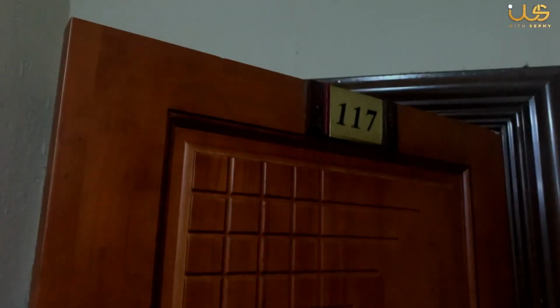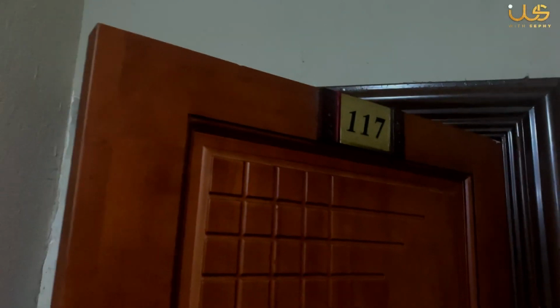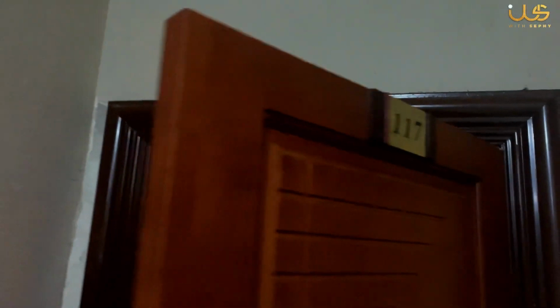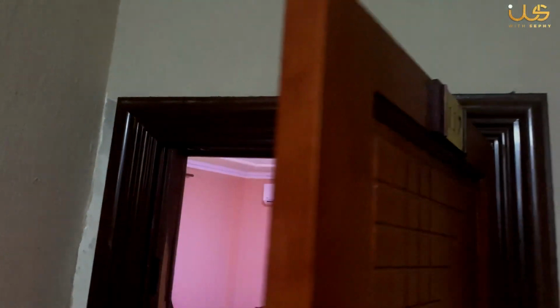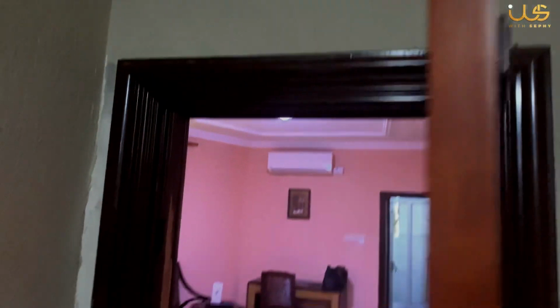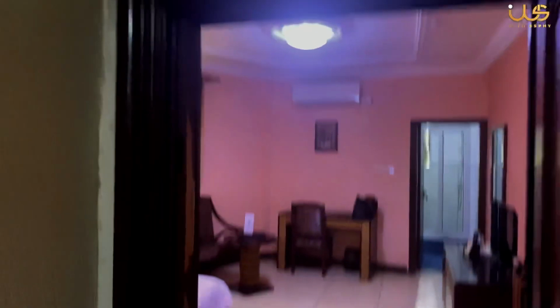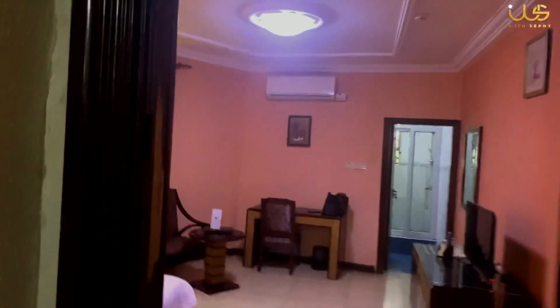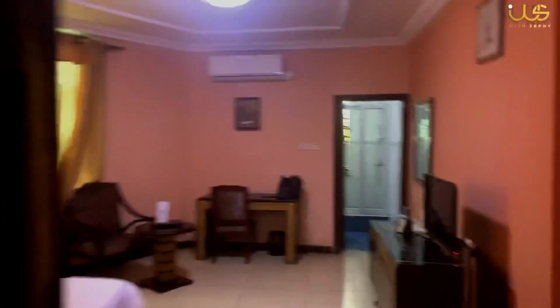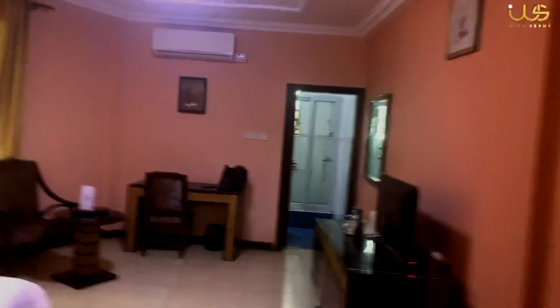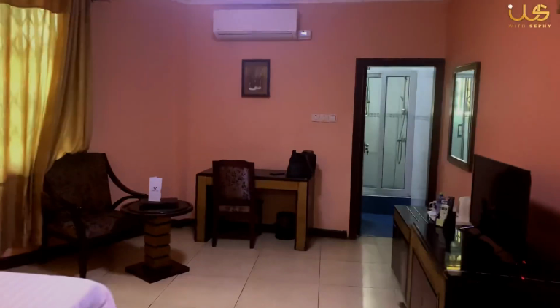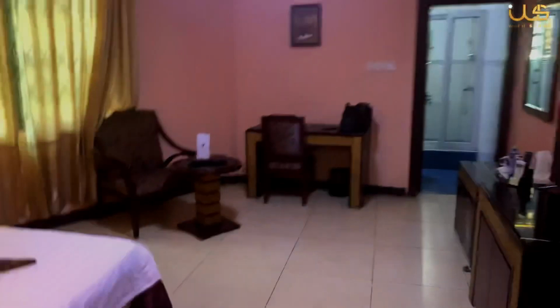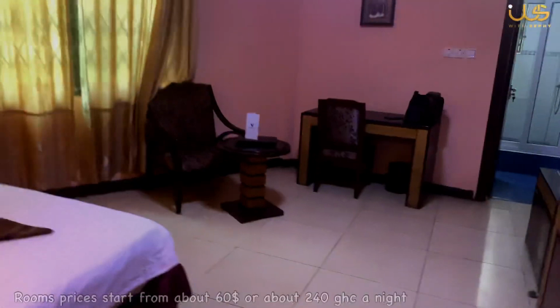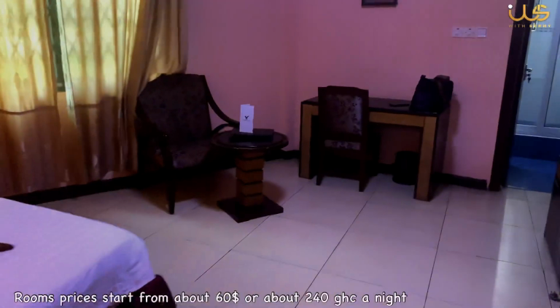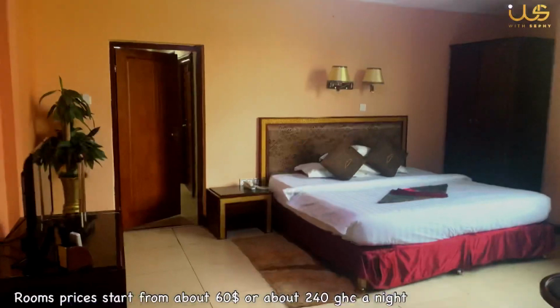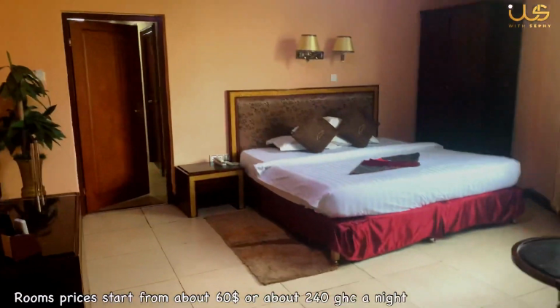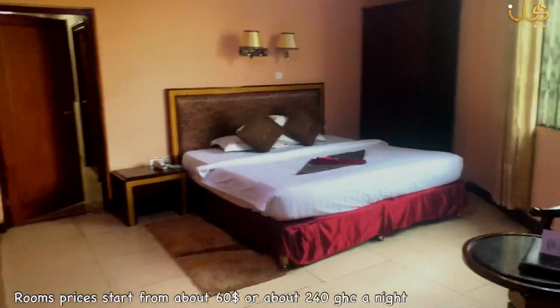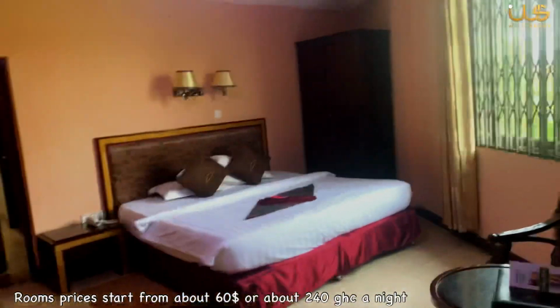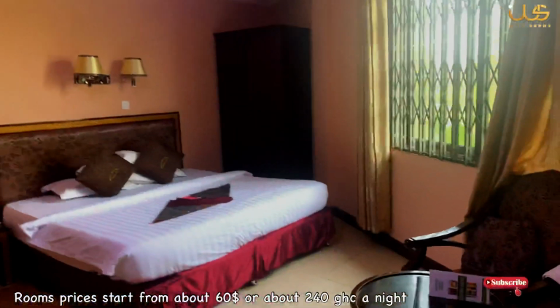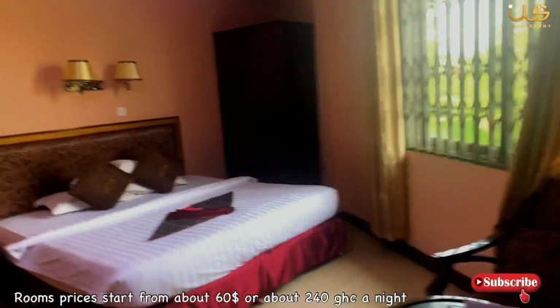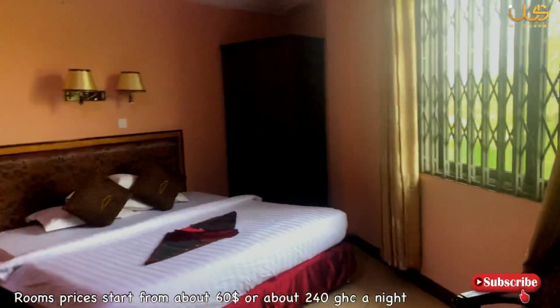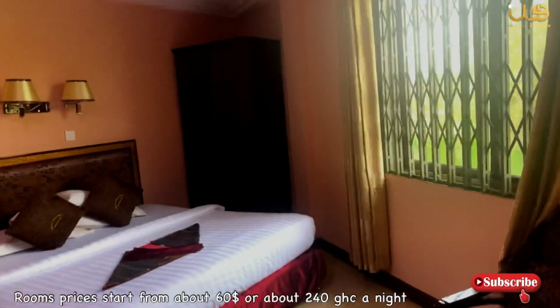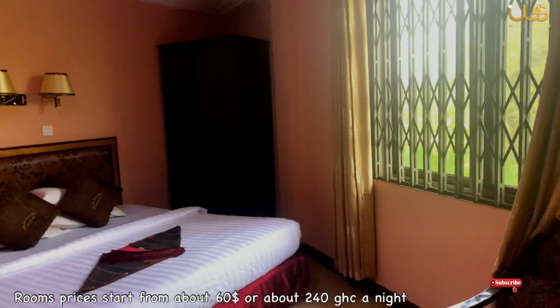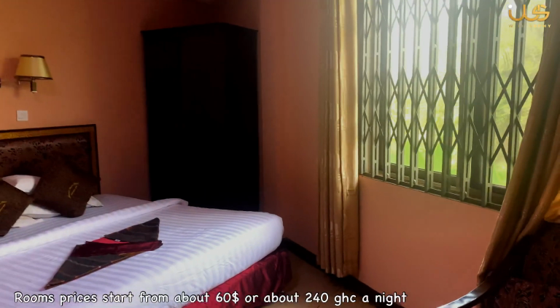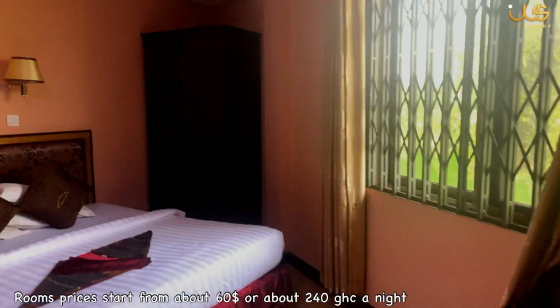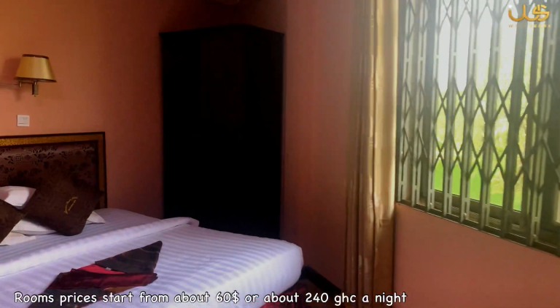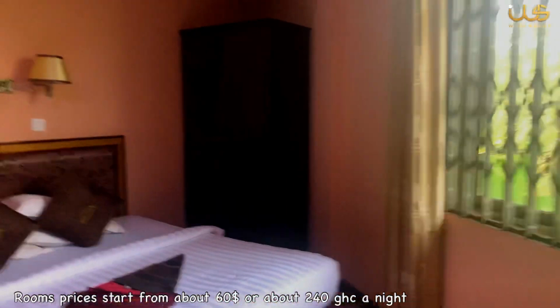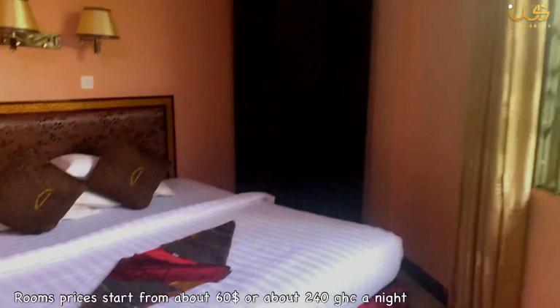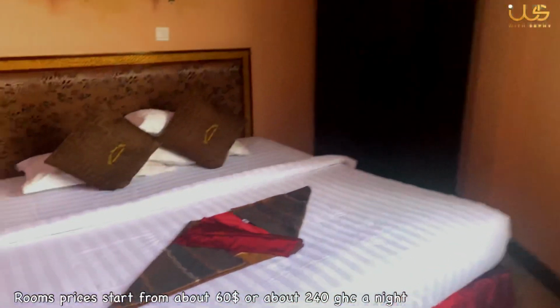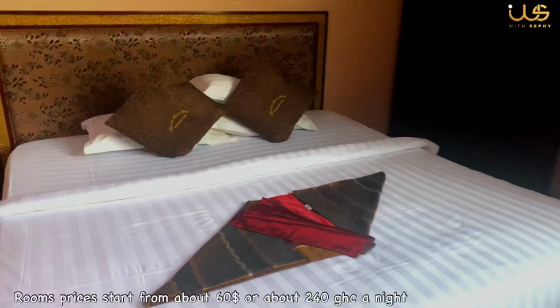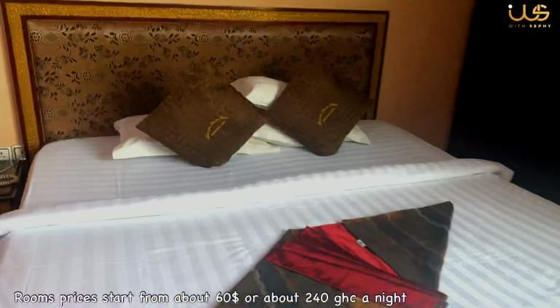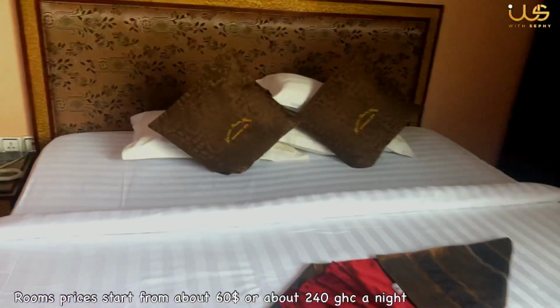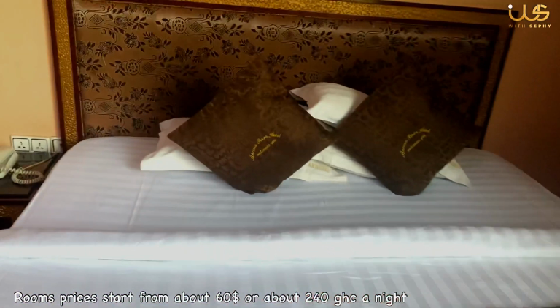Next, let me take you to my room. Room prices start from about 60 US dollars or 240 Ghanaian cedis, and the rooms come with offered breakfast — so the breakfast is covered by the fee.